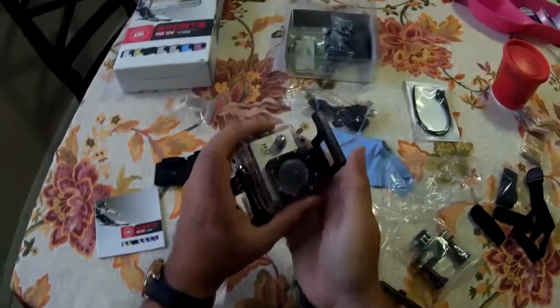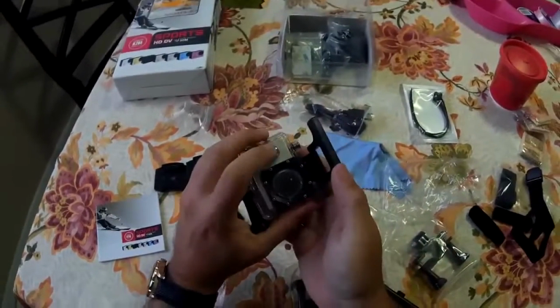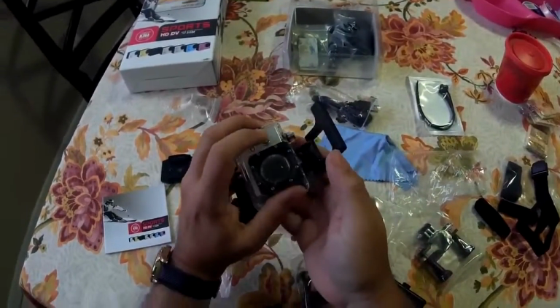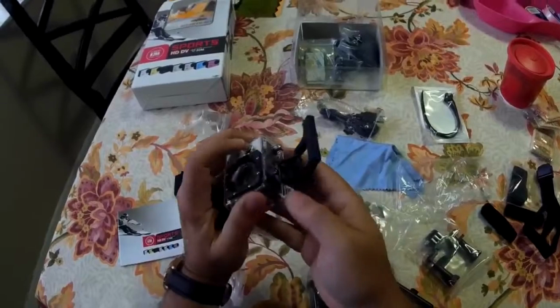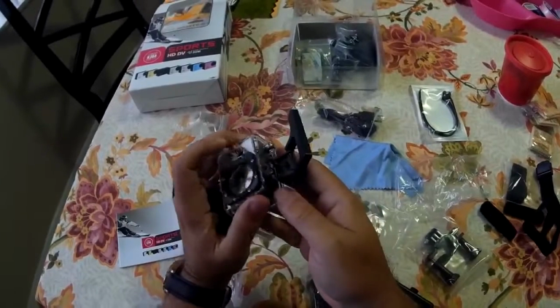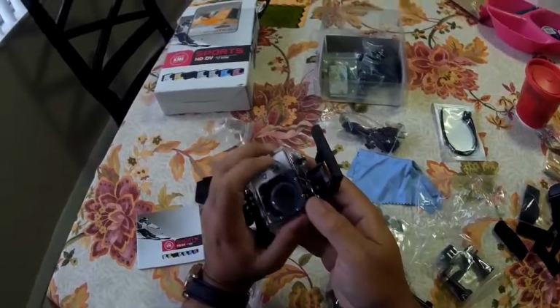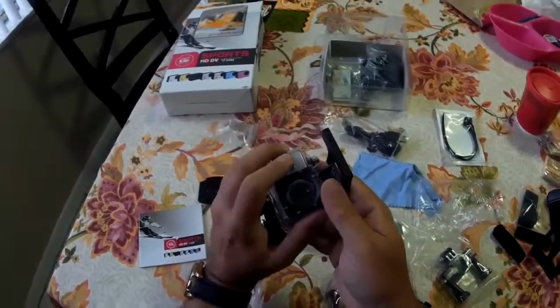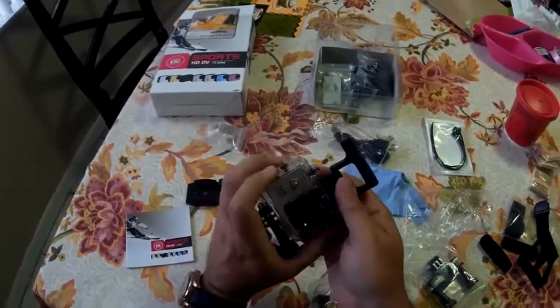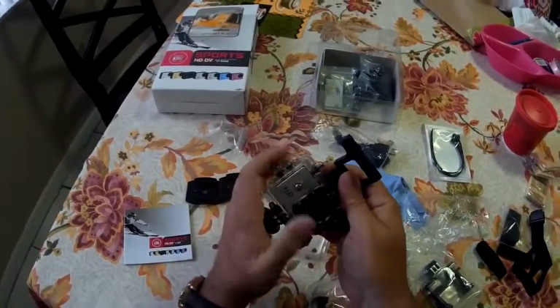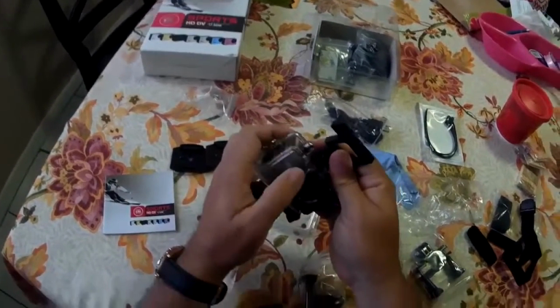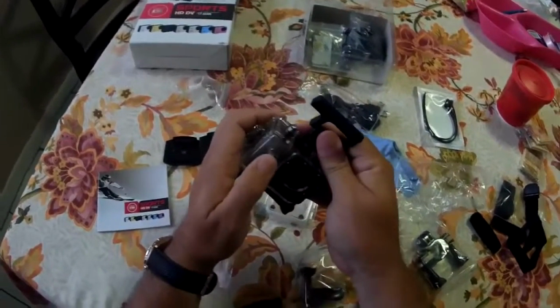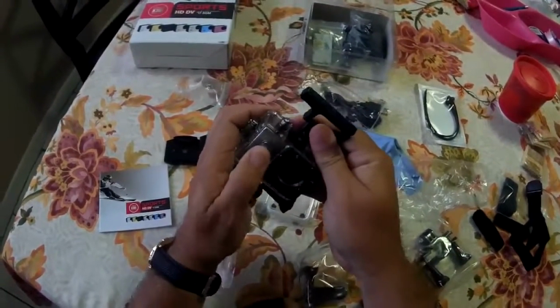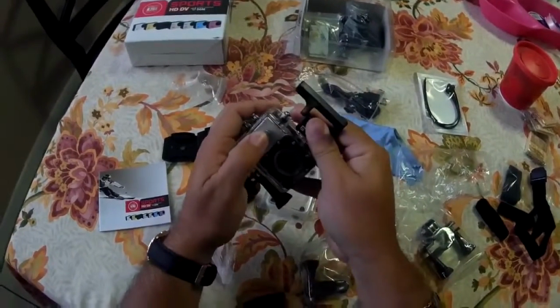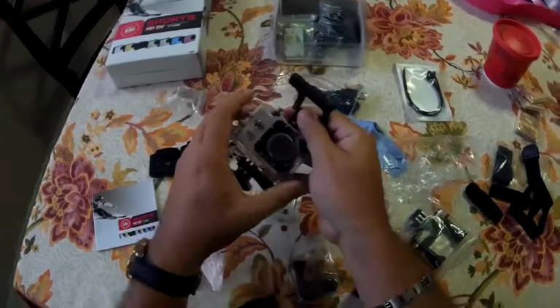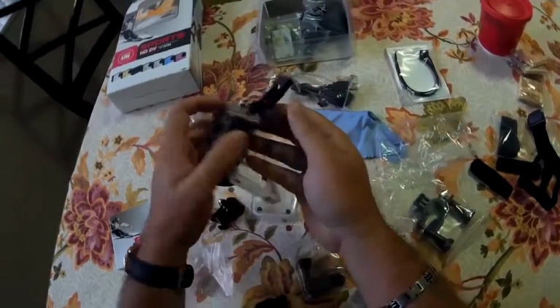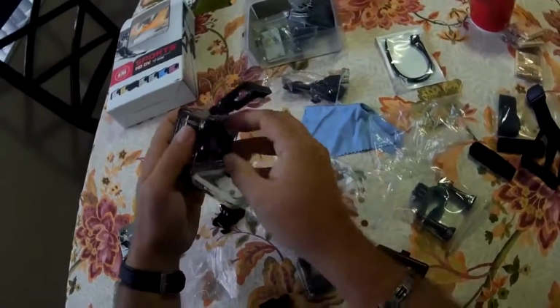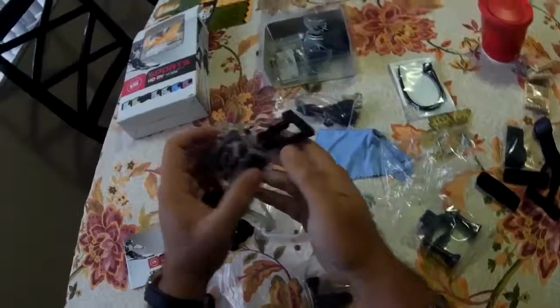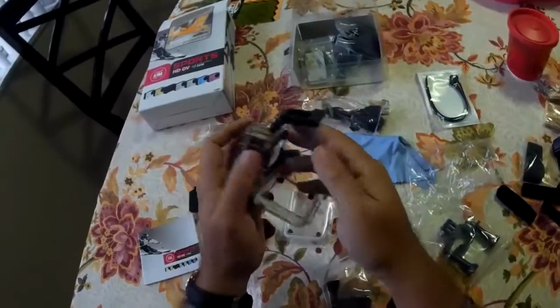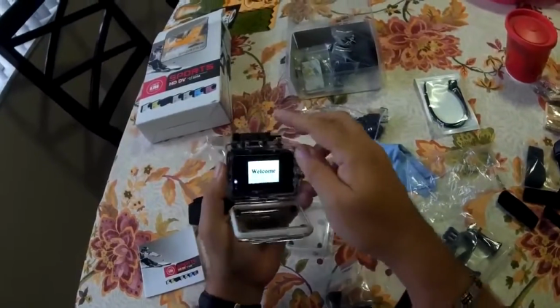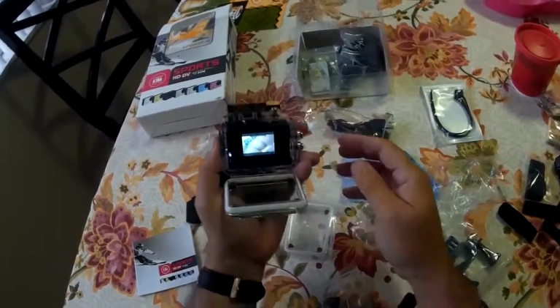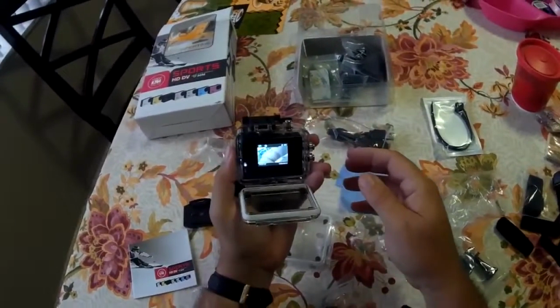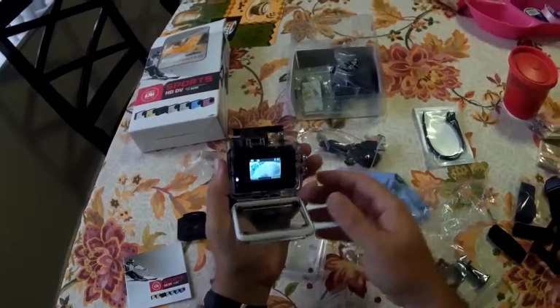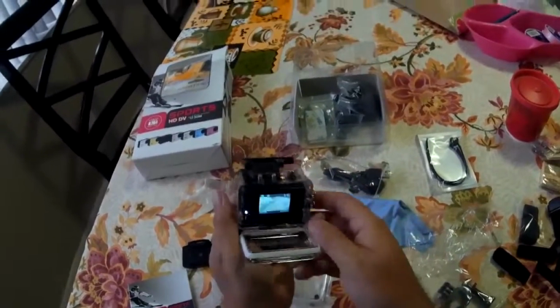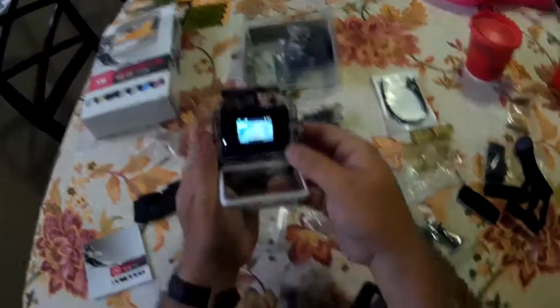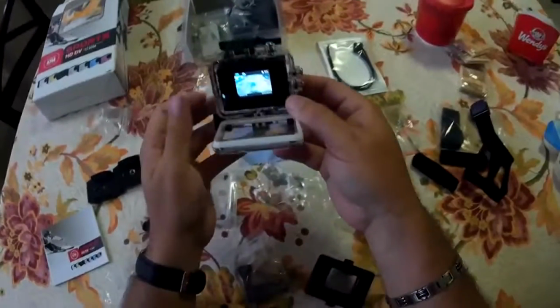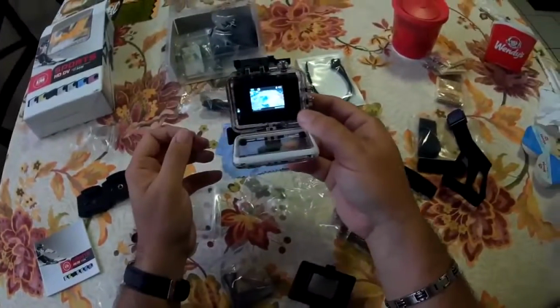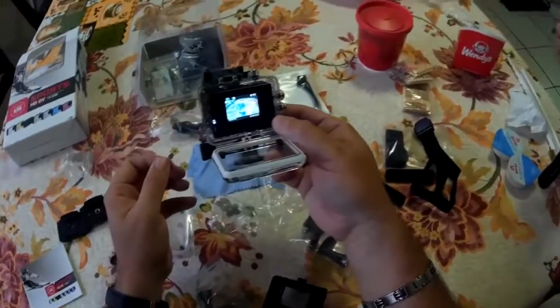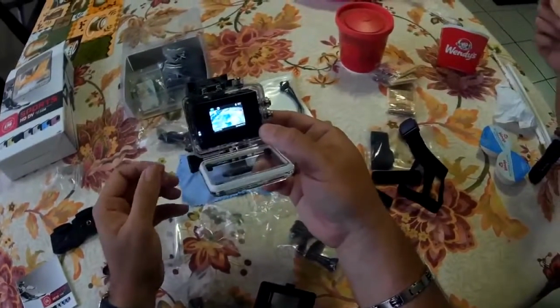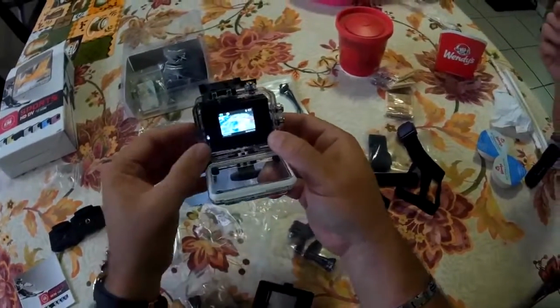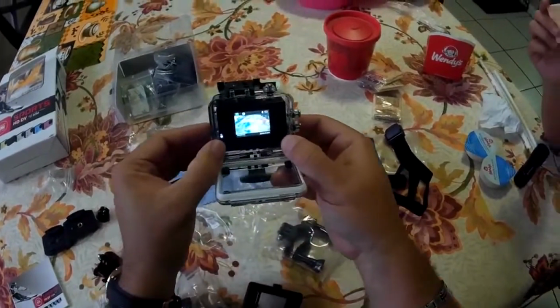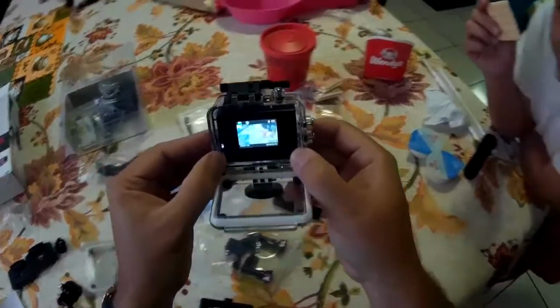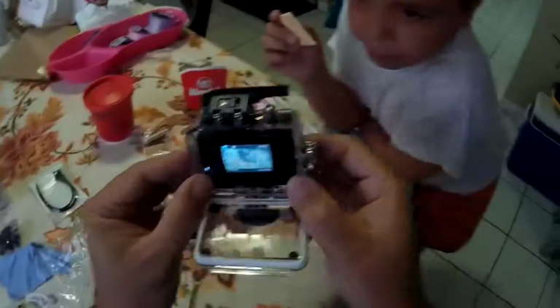What do you think, Kevin? Does it pop right out? I turned it on by mistake. The battery's very low — I turned it on by mistake.